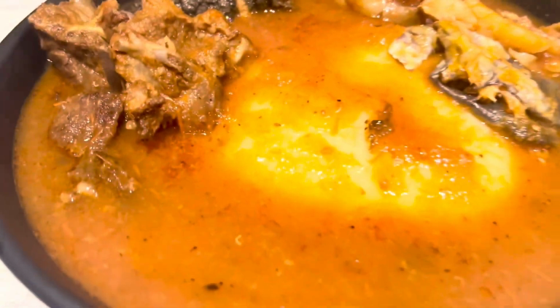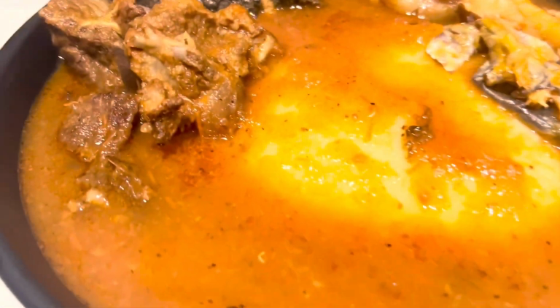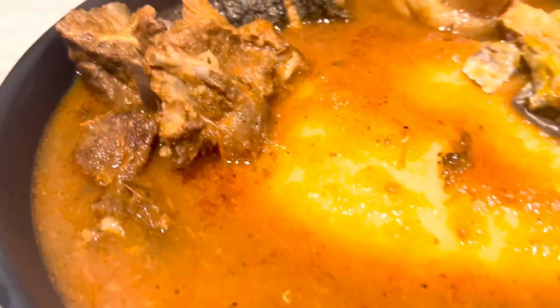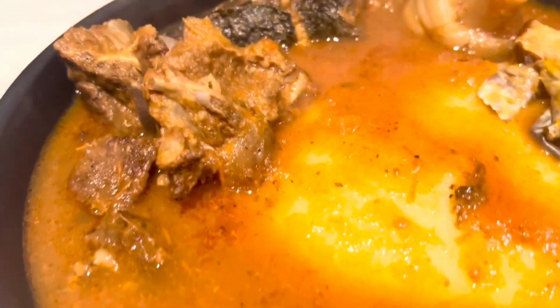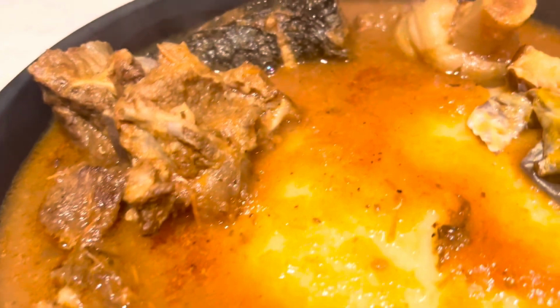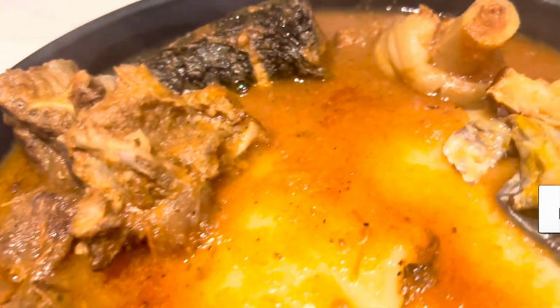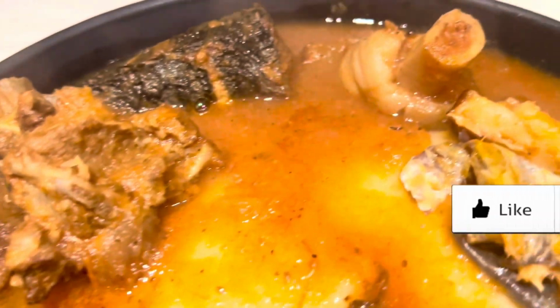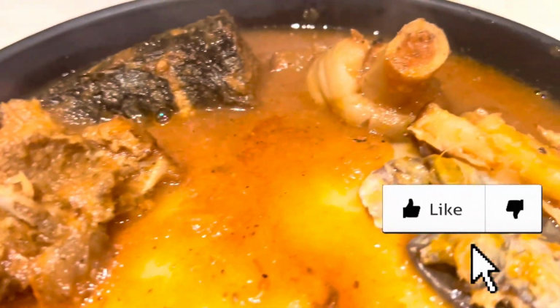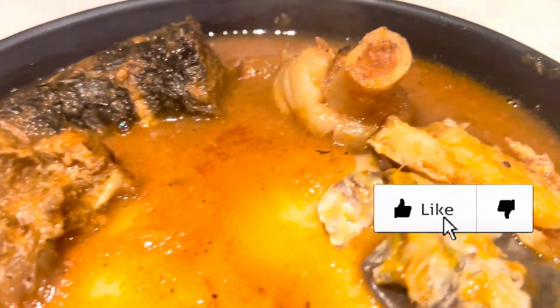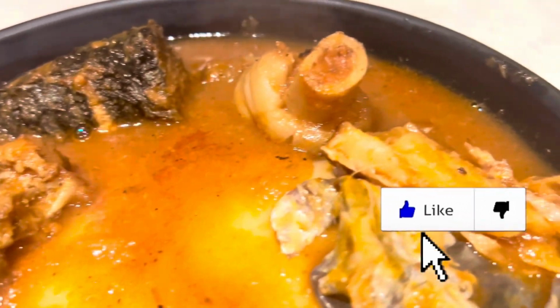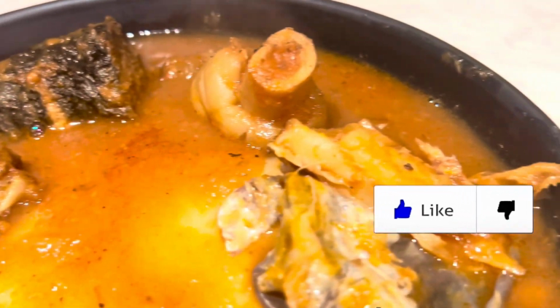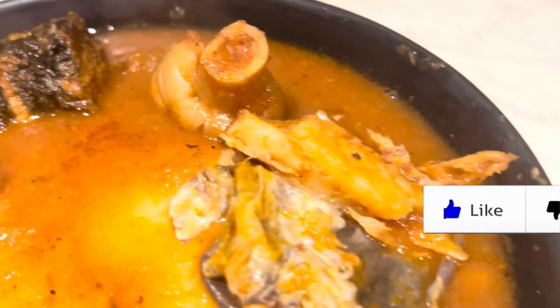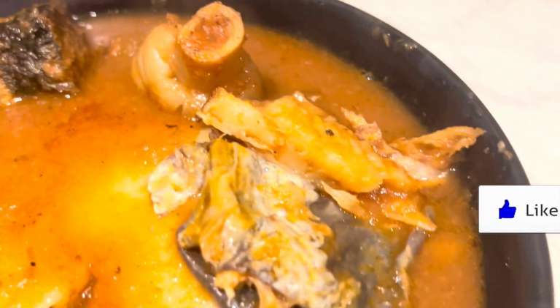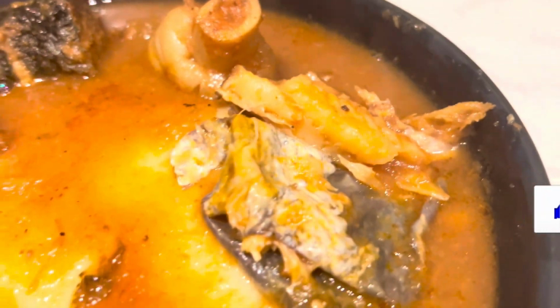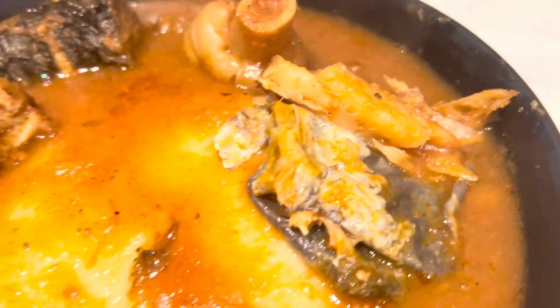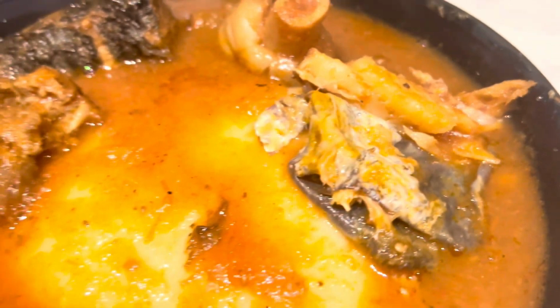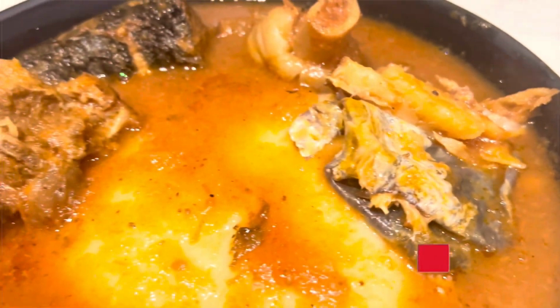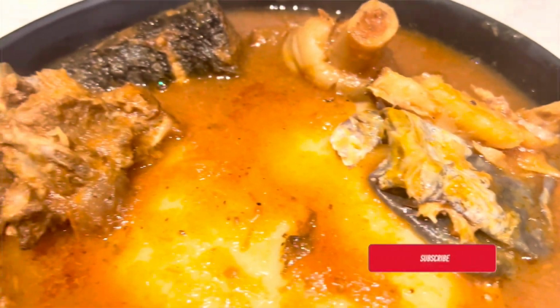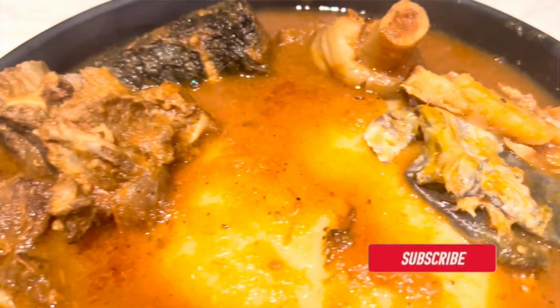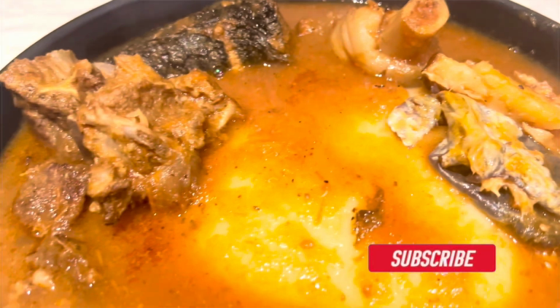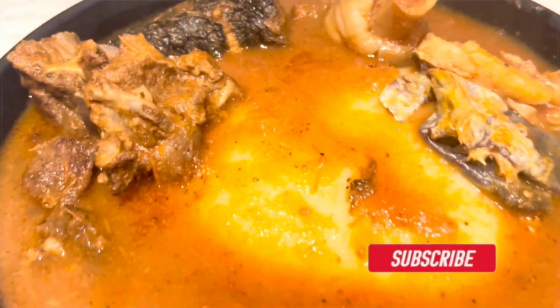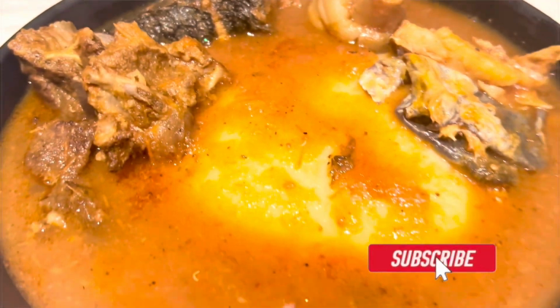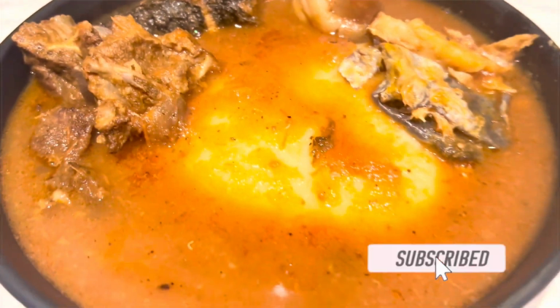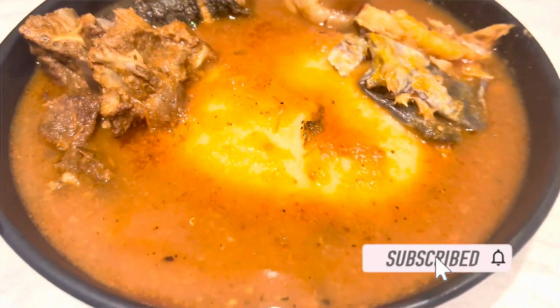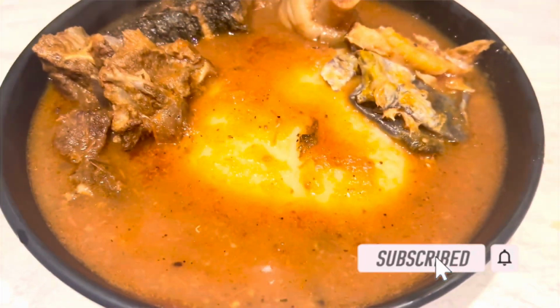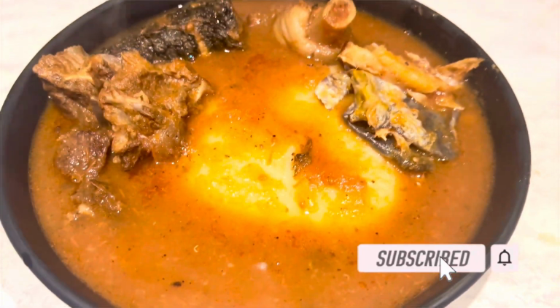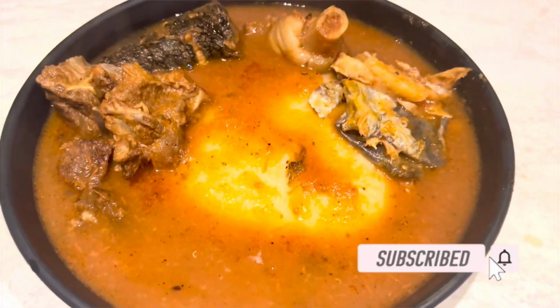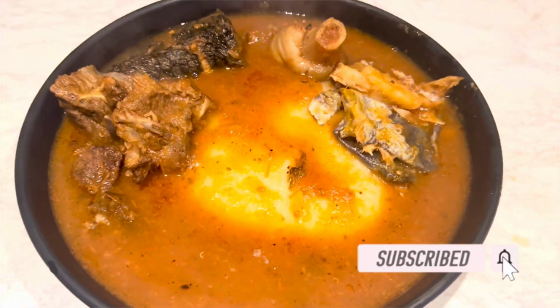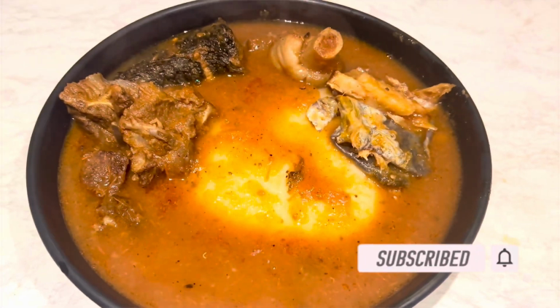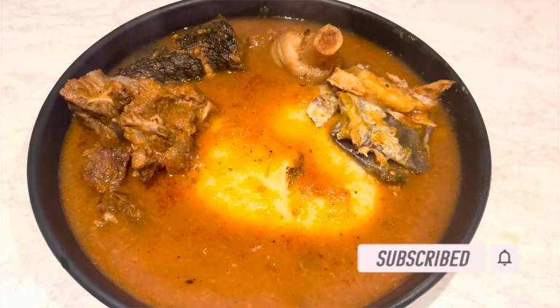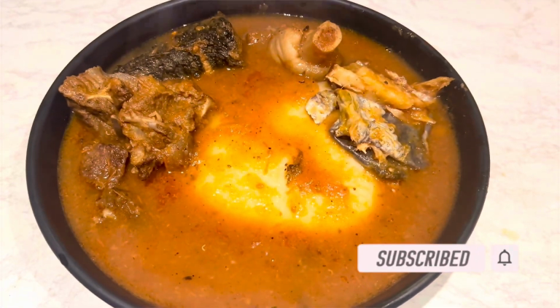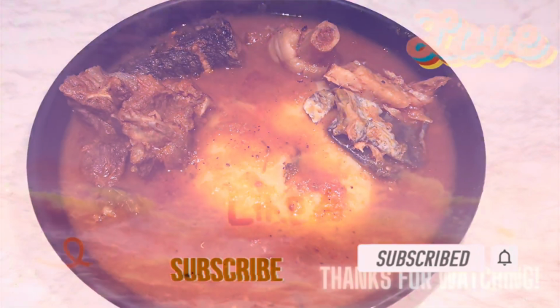If you like this recipe, give me a thumbs up and please subscribe to my channel. Put on your post notifications so that when I put up a new video you will be notified. Thanks so much for watching, and may God bless you — bye!